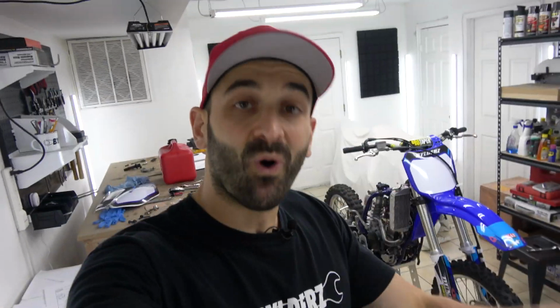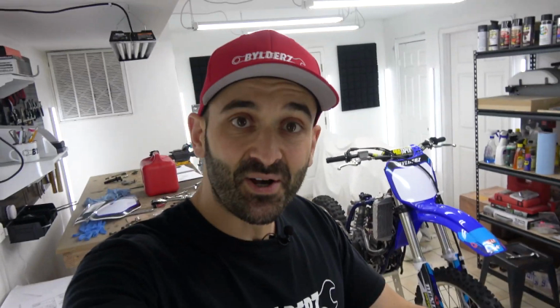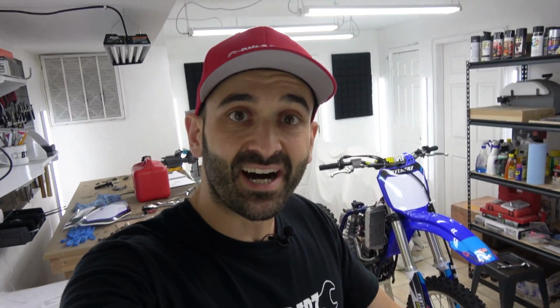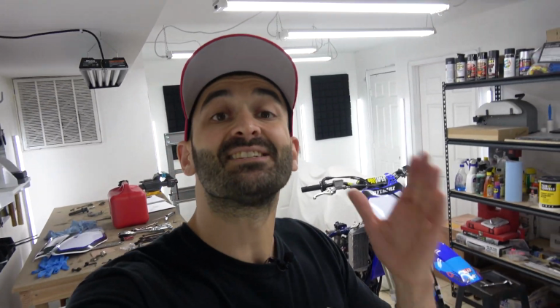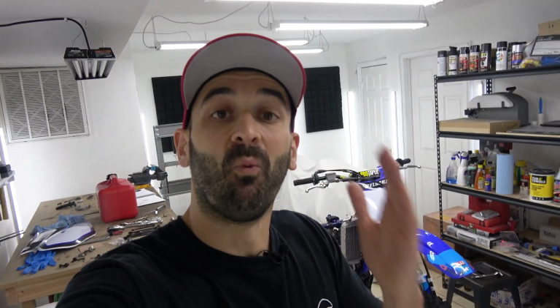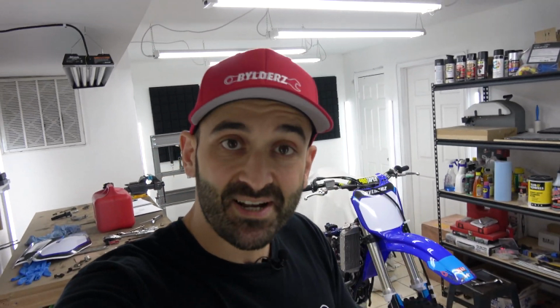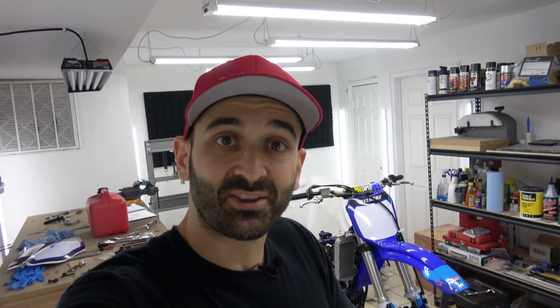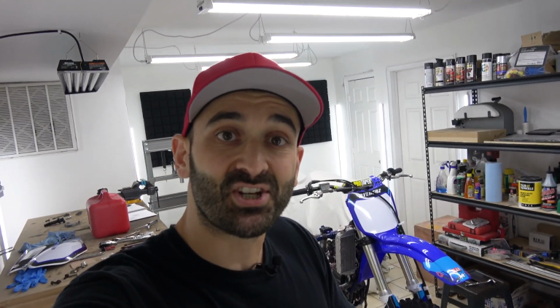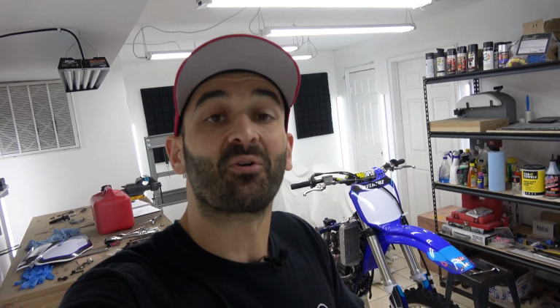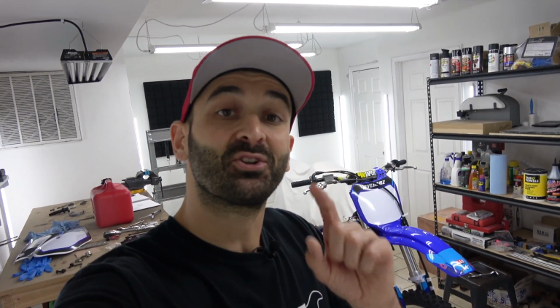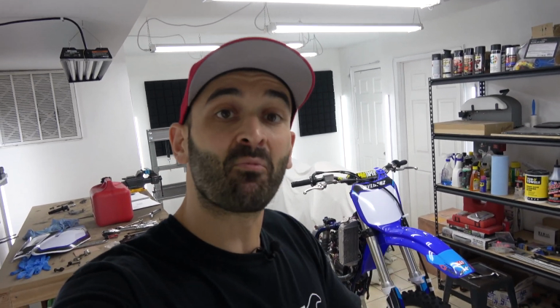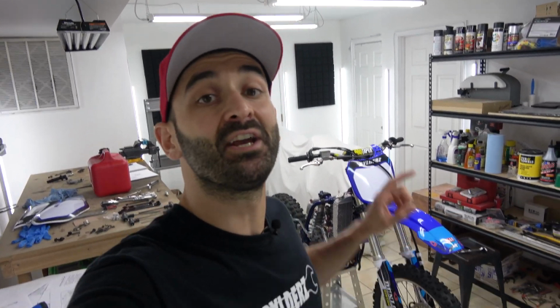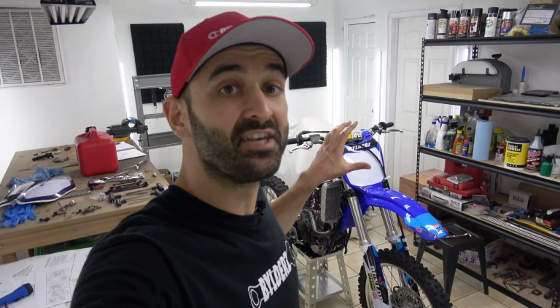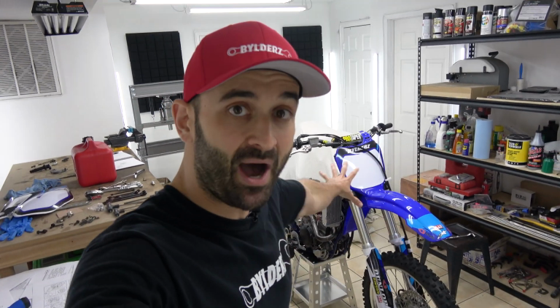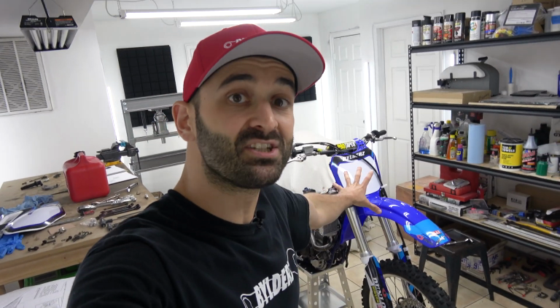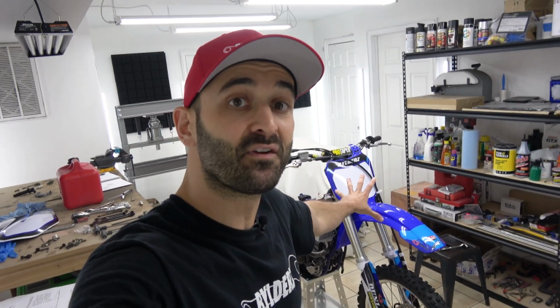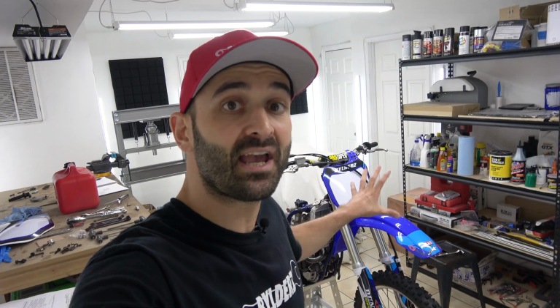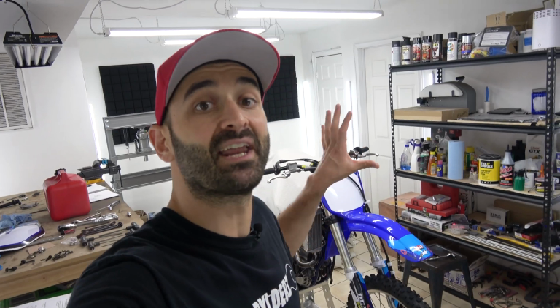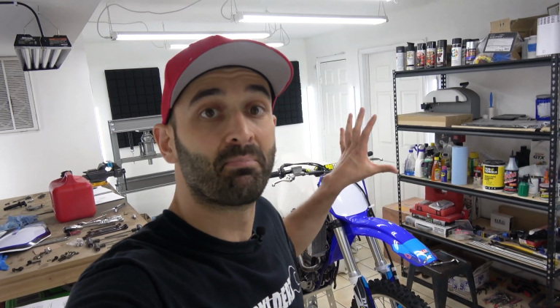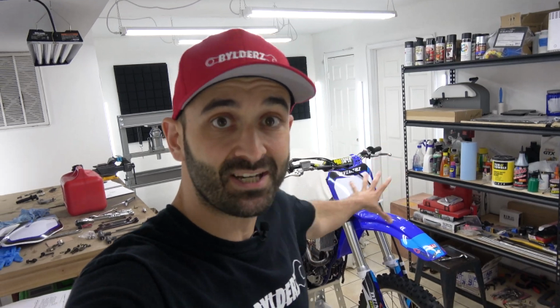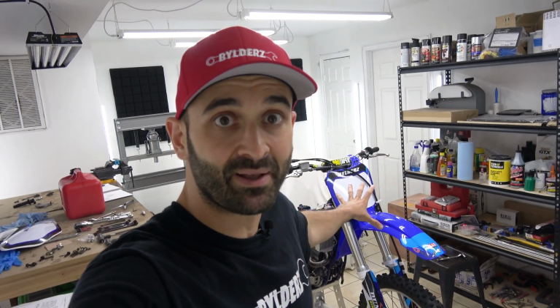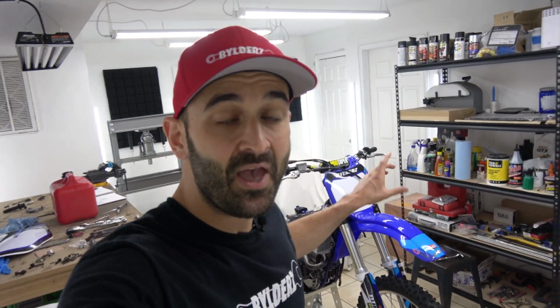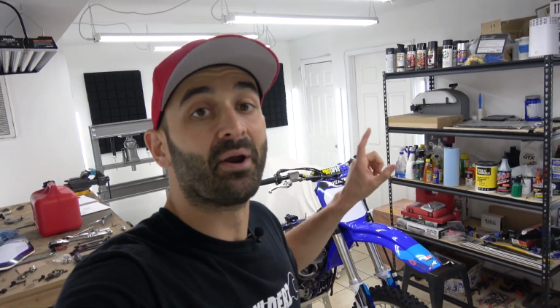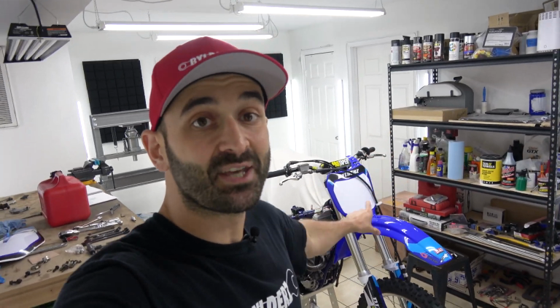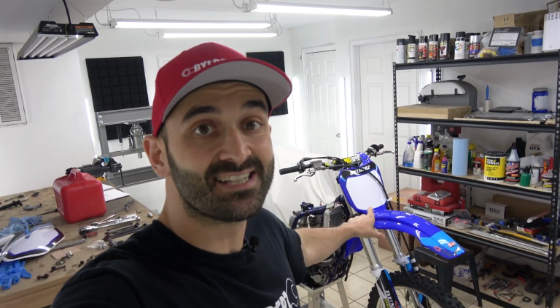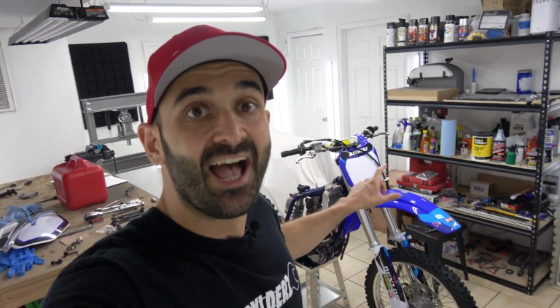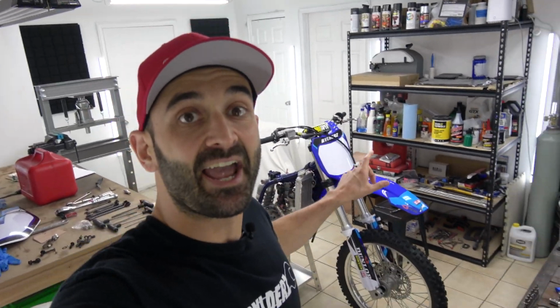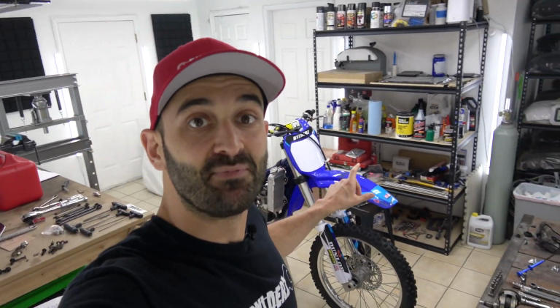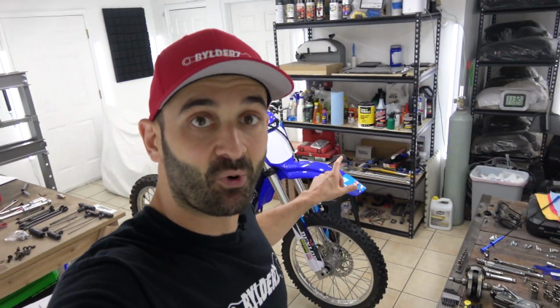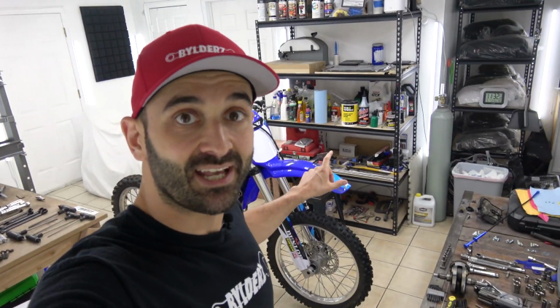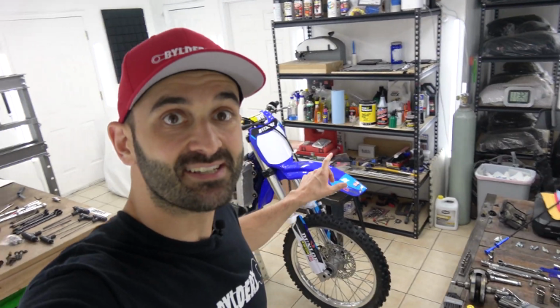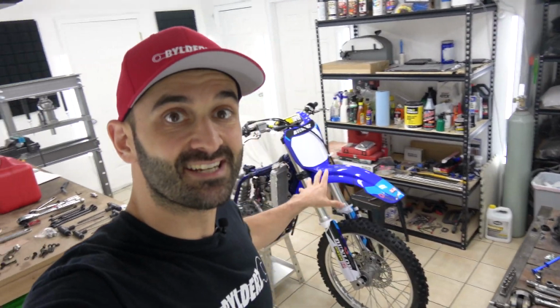What's going on guys? Welcome back to the channel. So today I'm working on the Yamaha YZ250F that I completely rebuilt, but as you can see I have been working on it since.